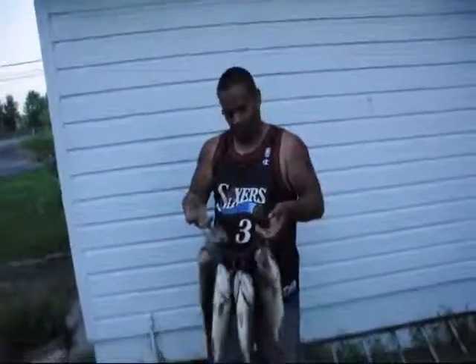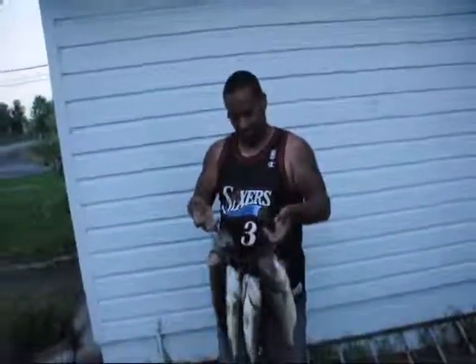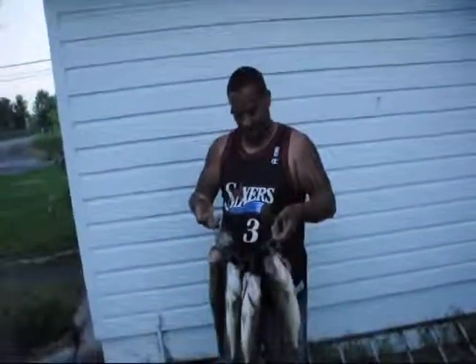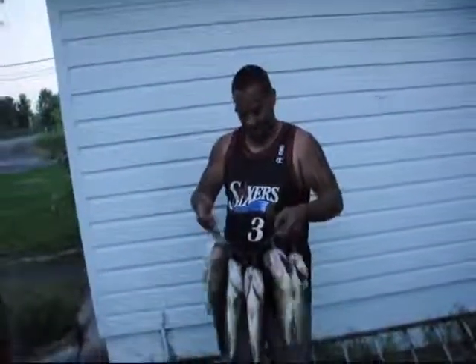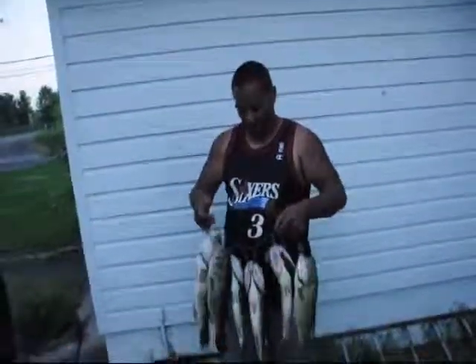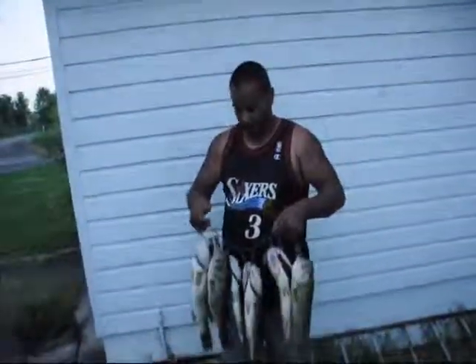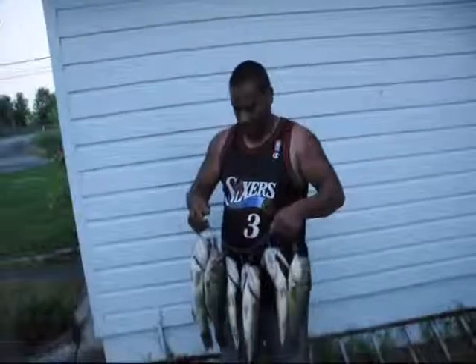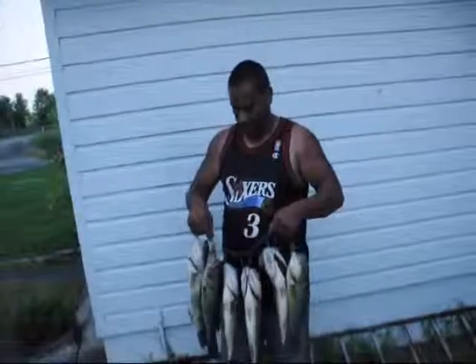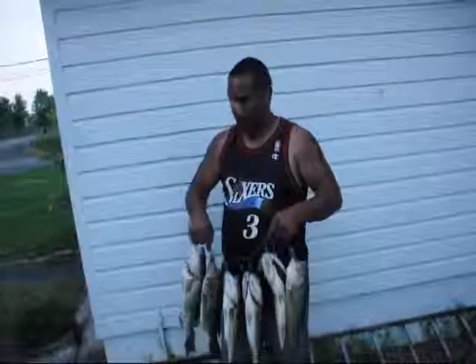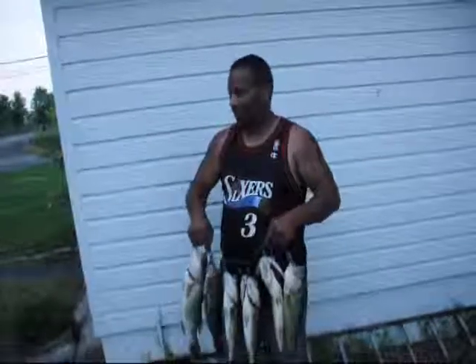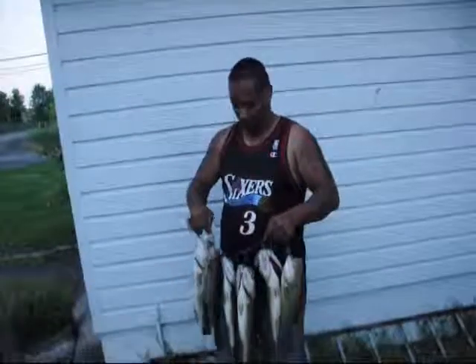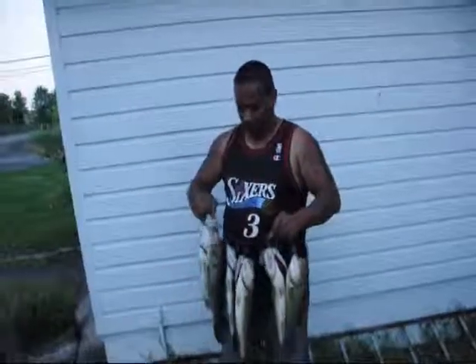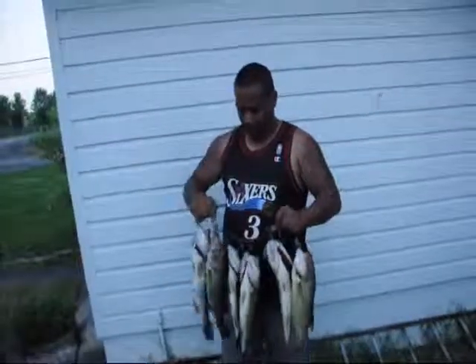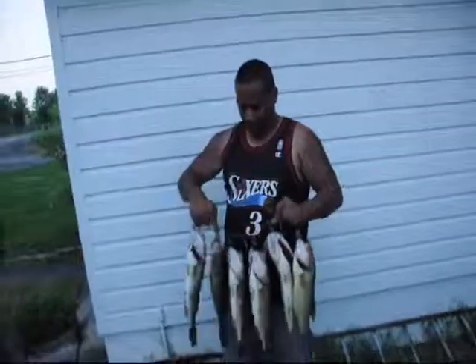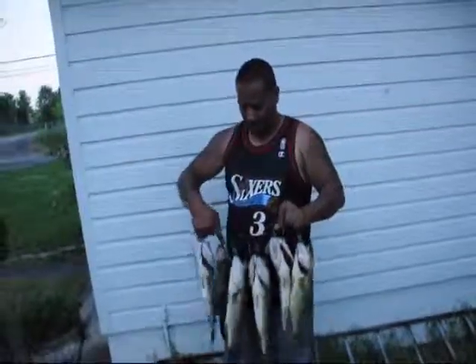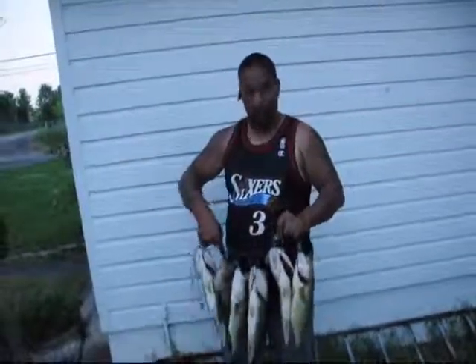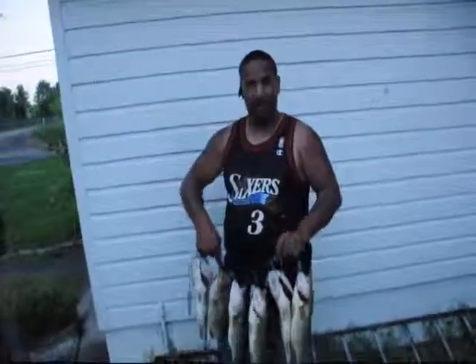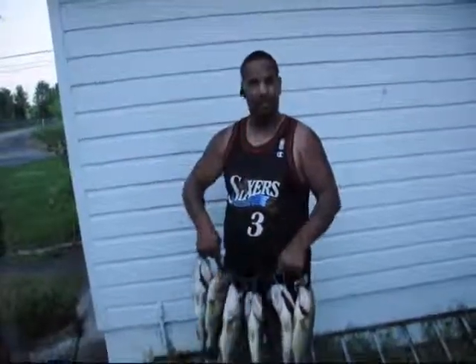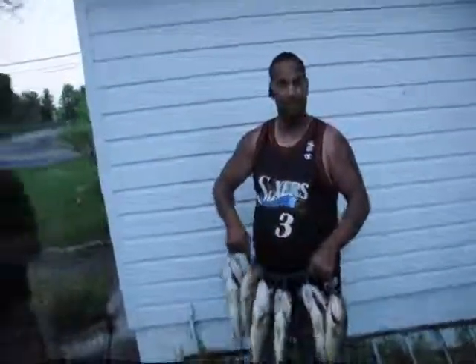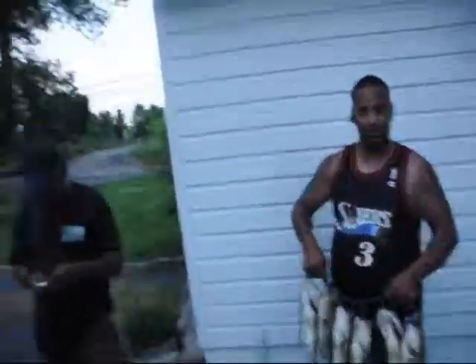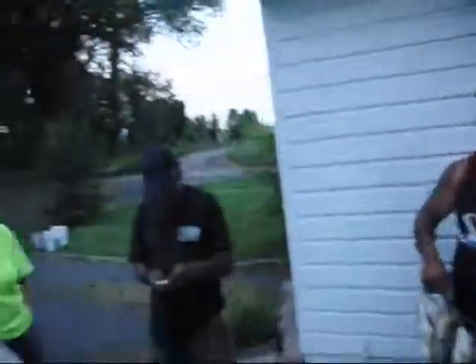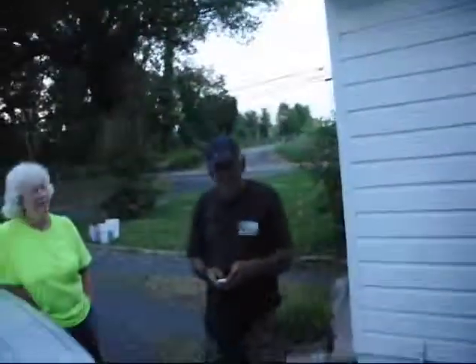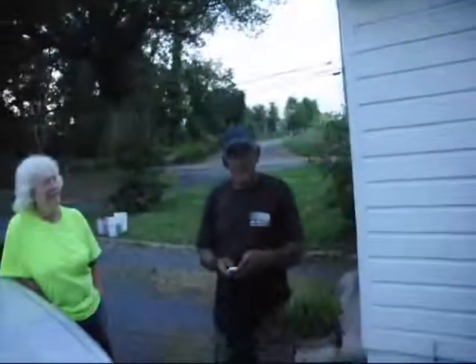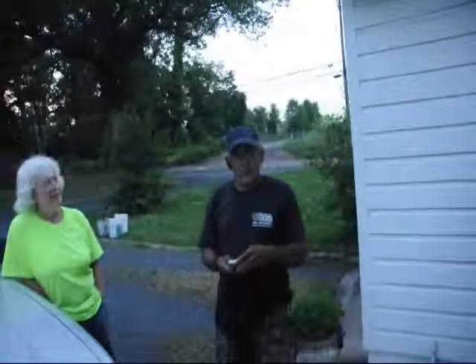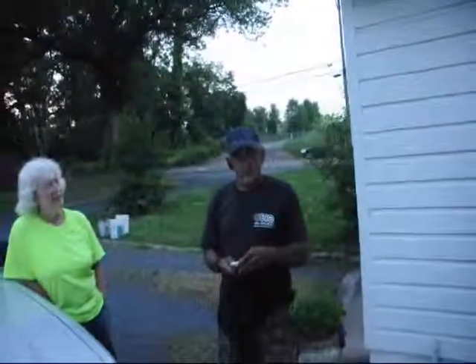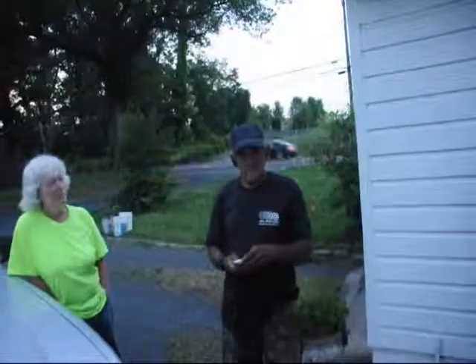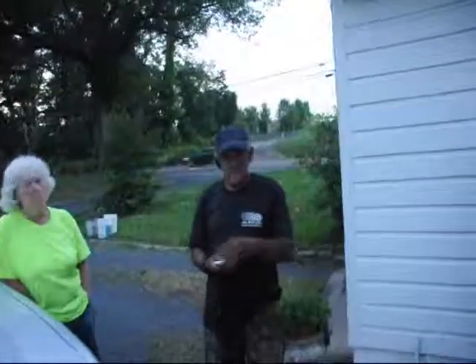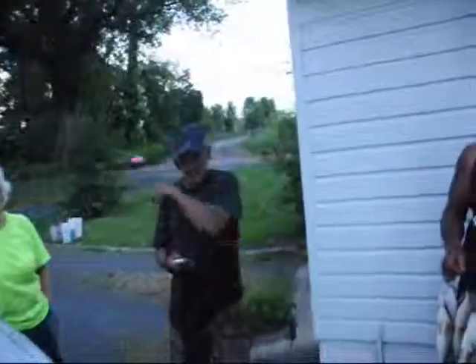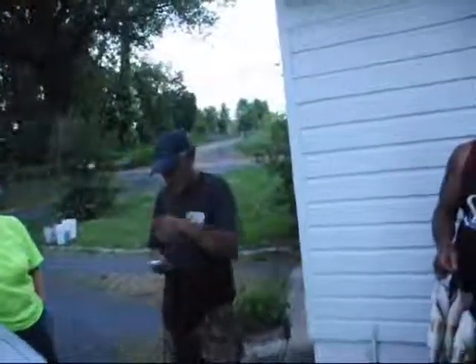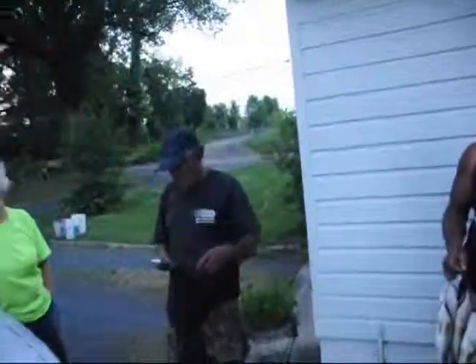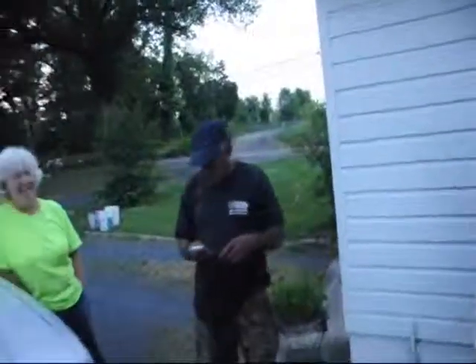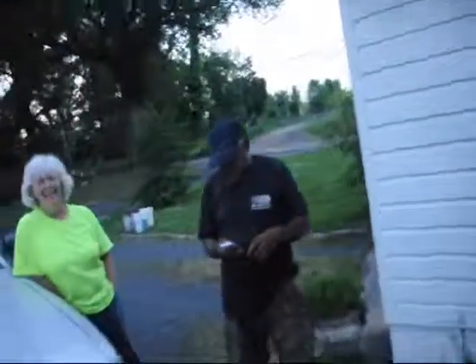Anybody else fishing over there? Yeah, a buddy of mine. He did pretty good. How many did you get? Four. Let's see yours.